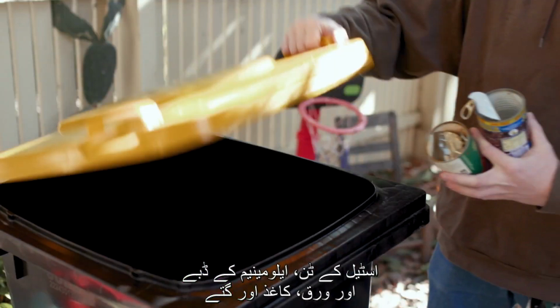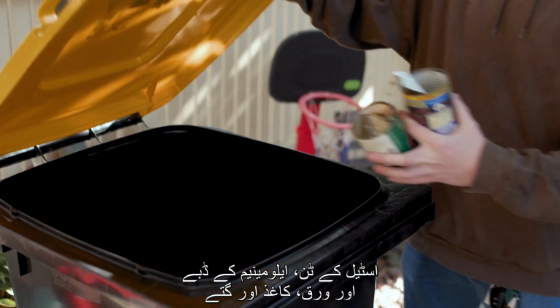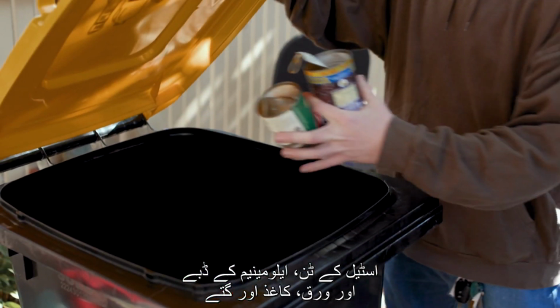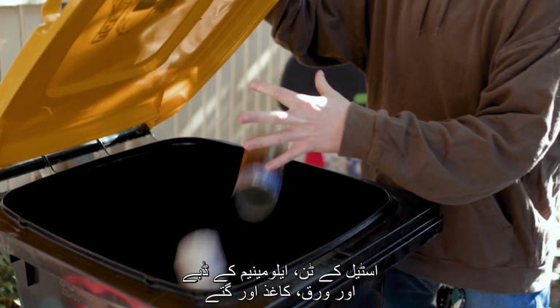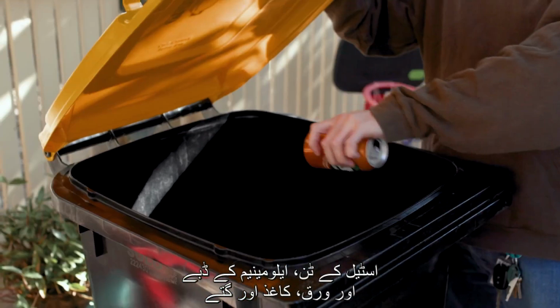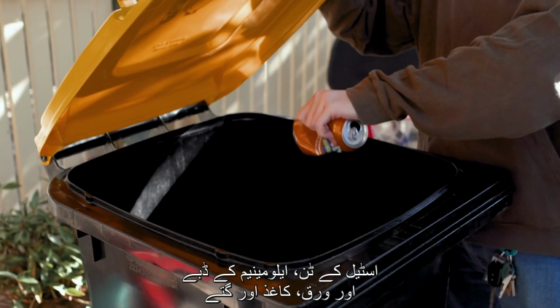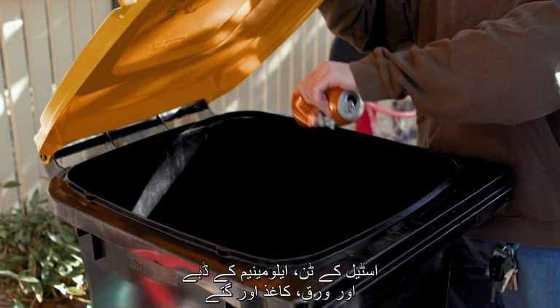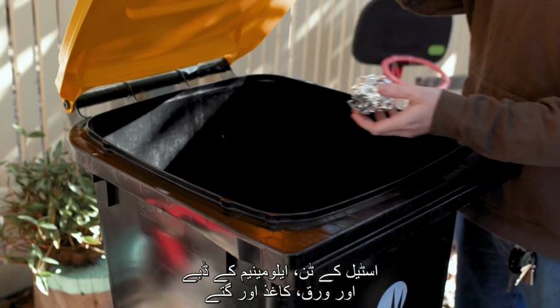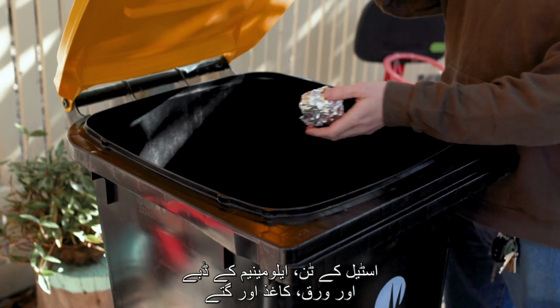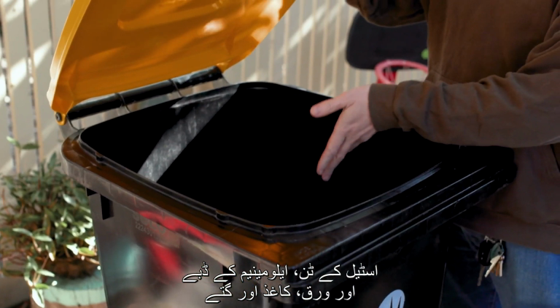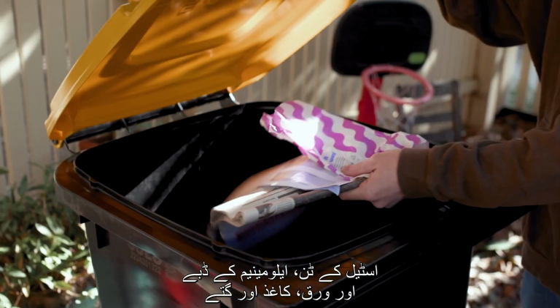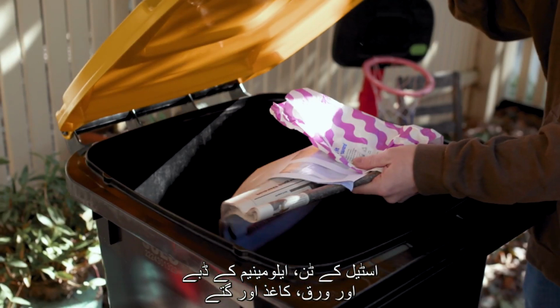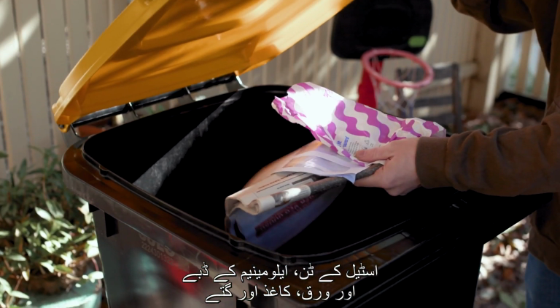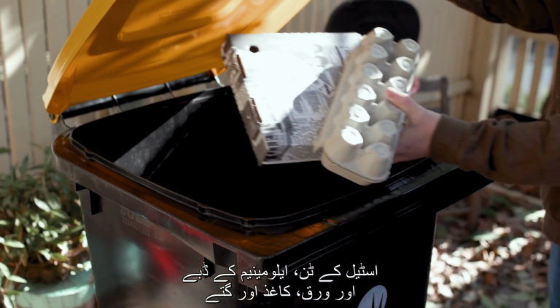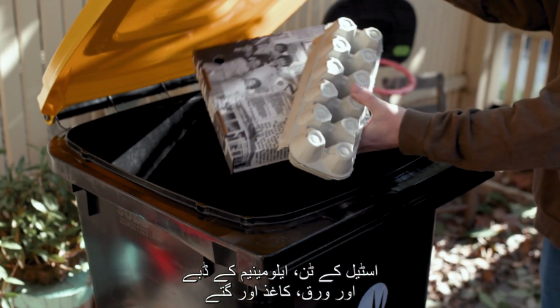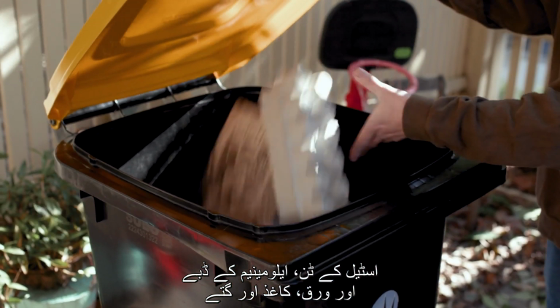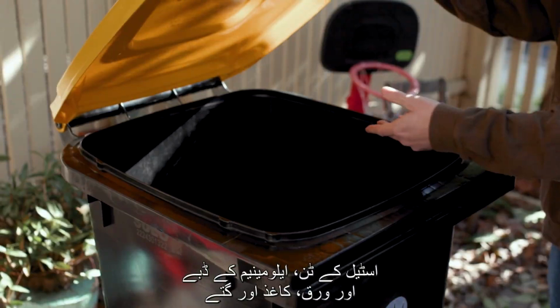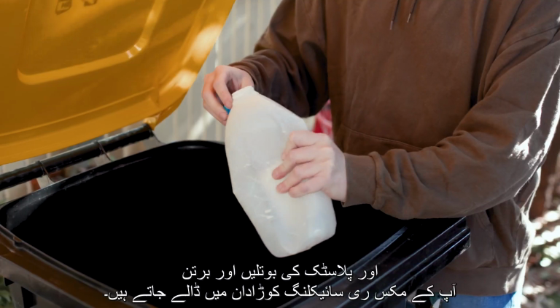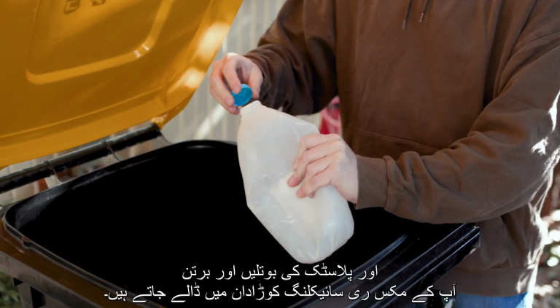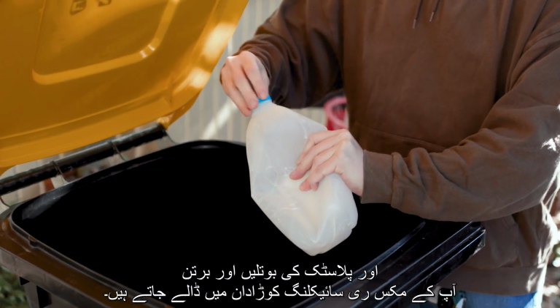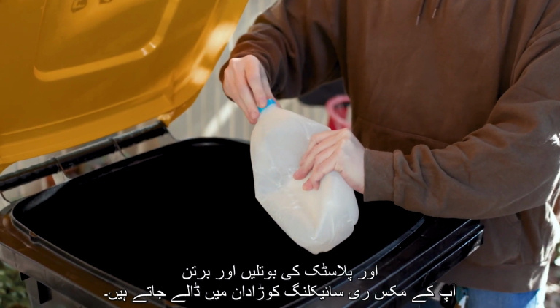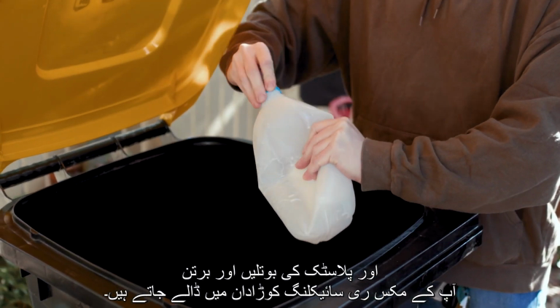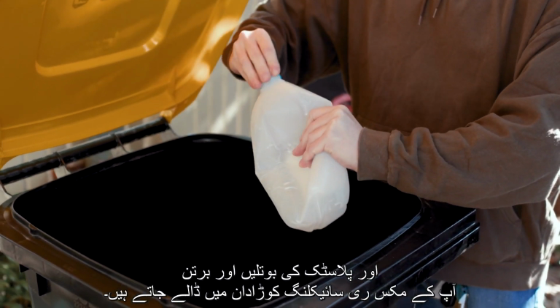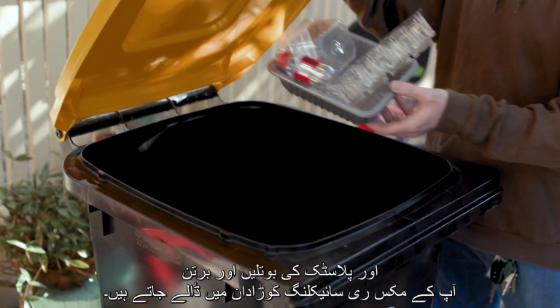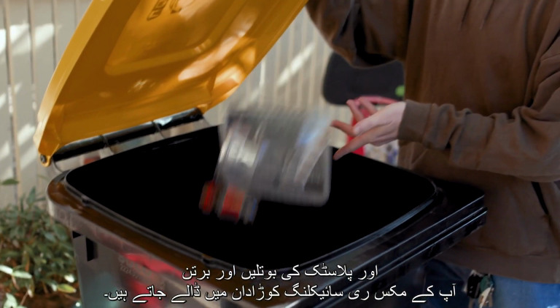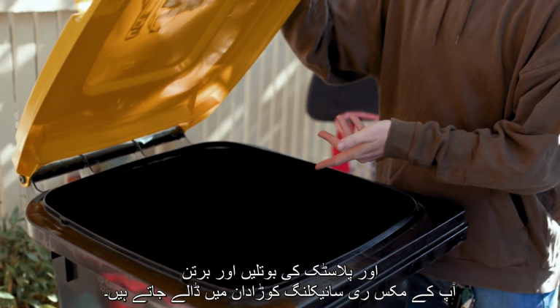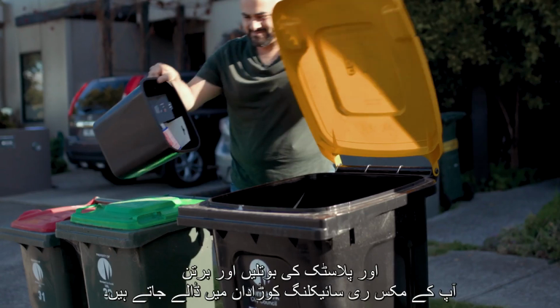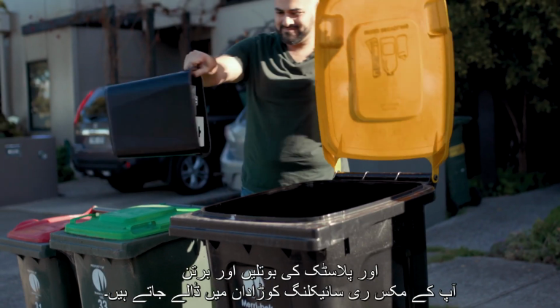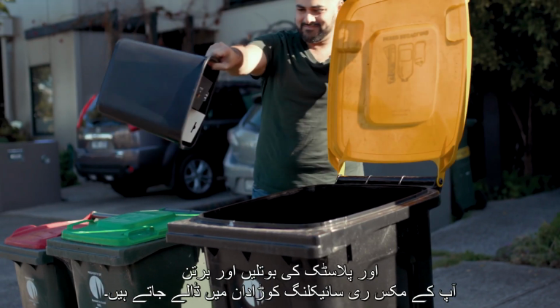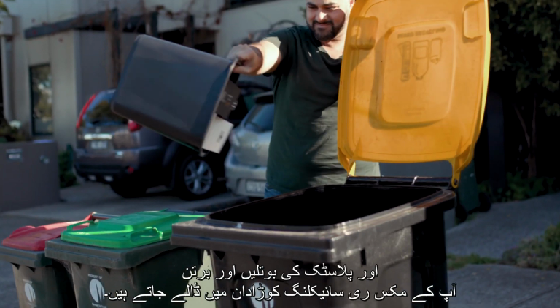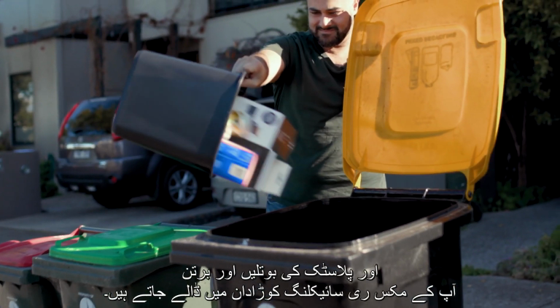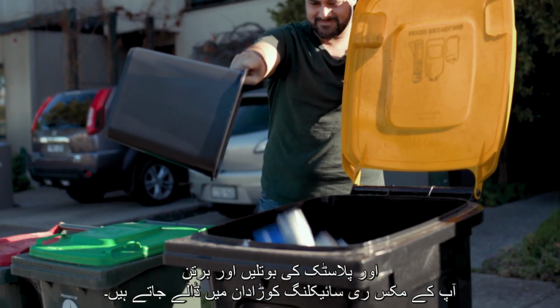Steel tins, aluminium cans and foil, paper and cardboard, and plastic bottles and containers go in your mixed recycling bin.